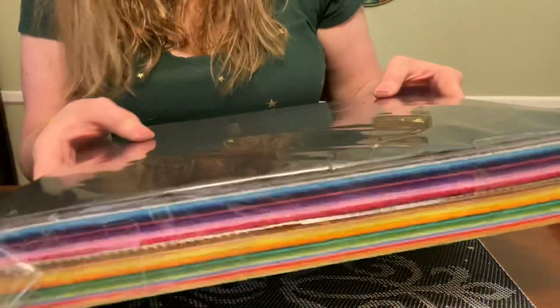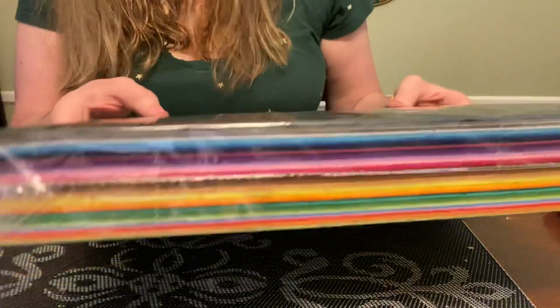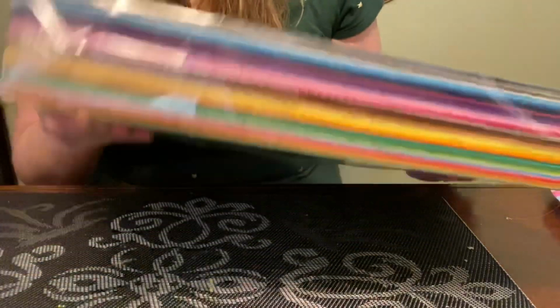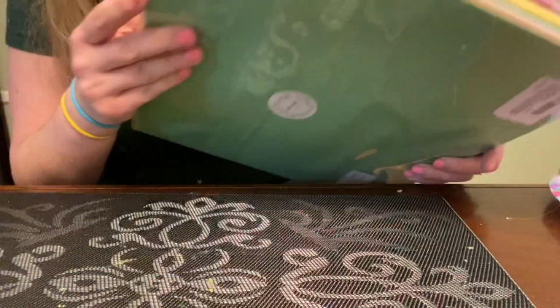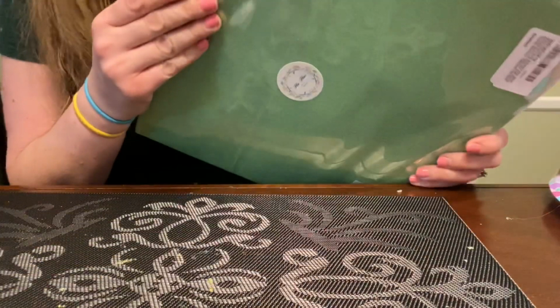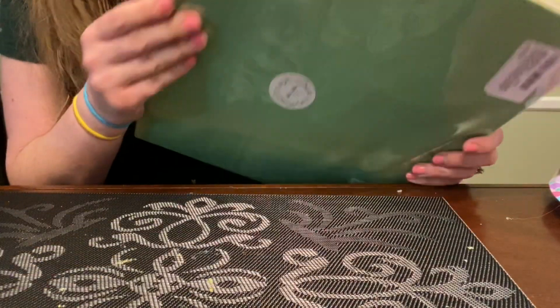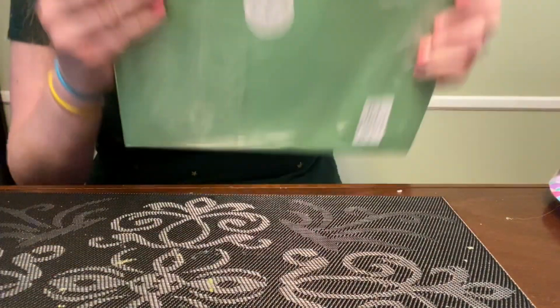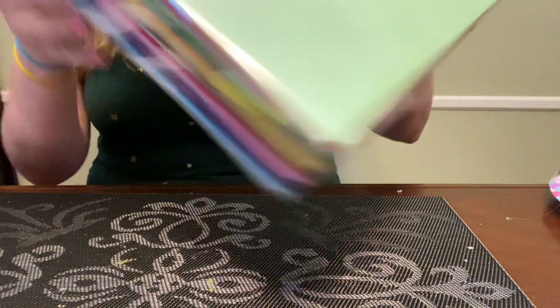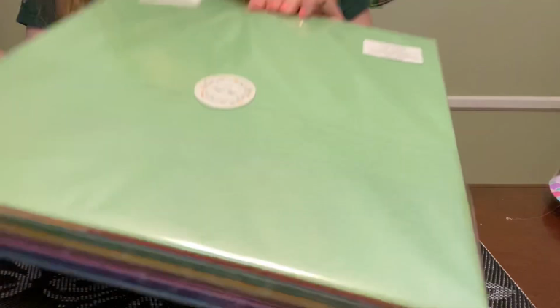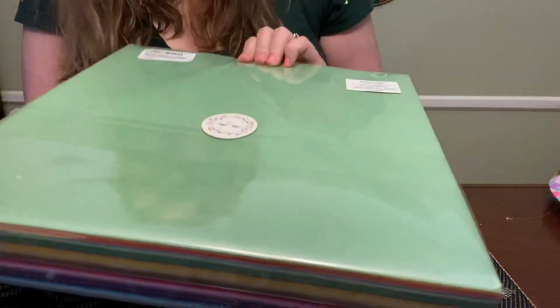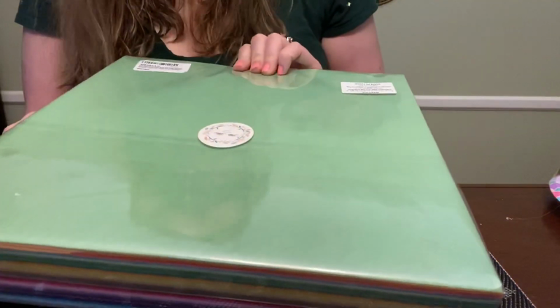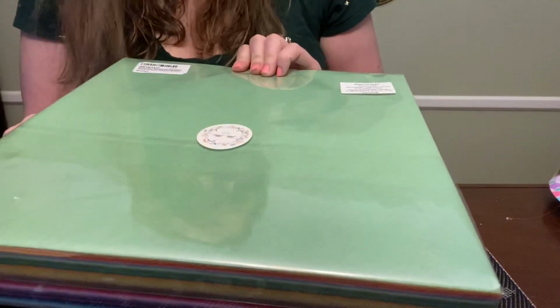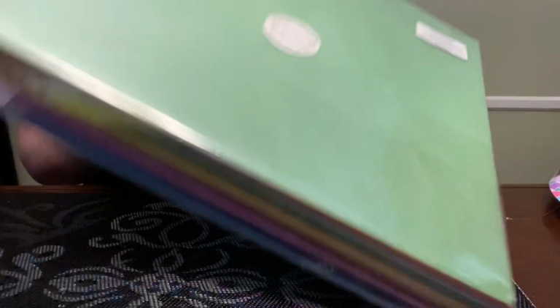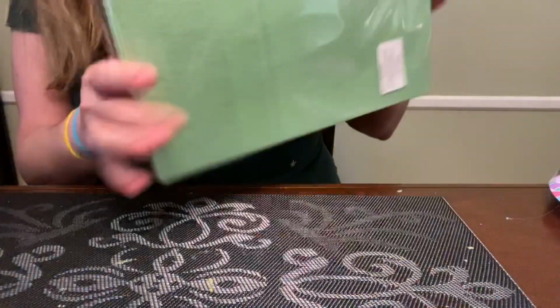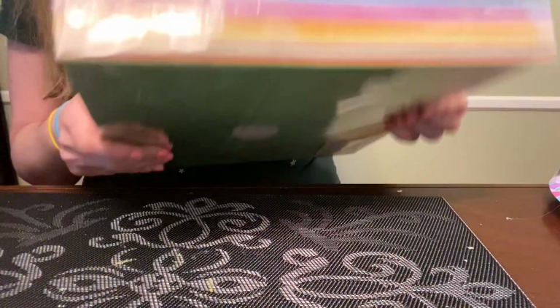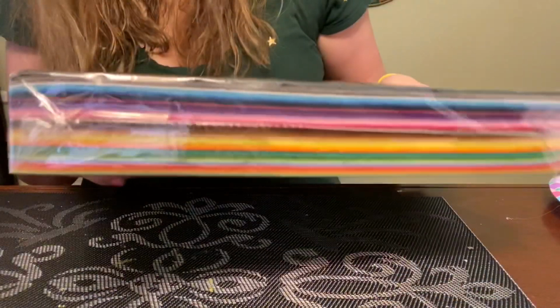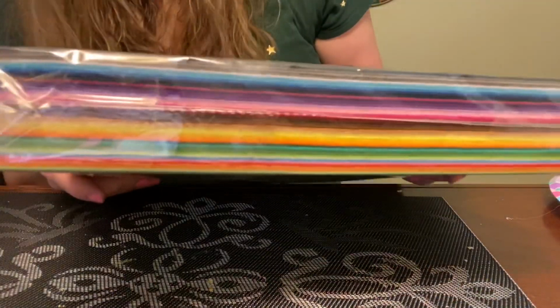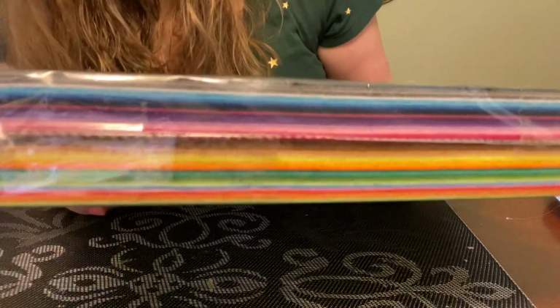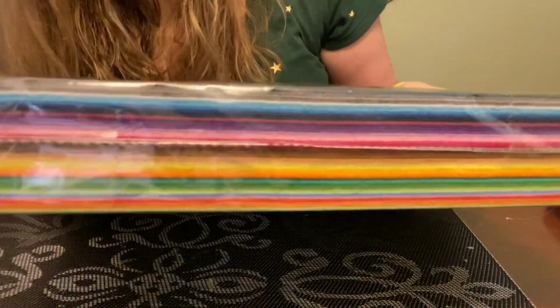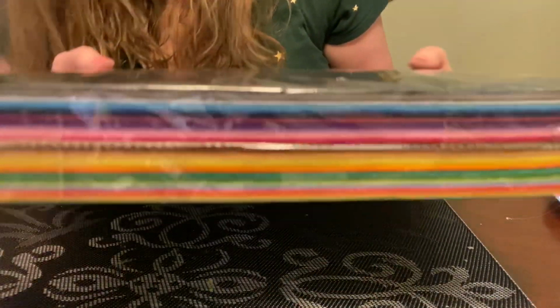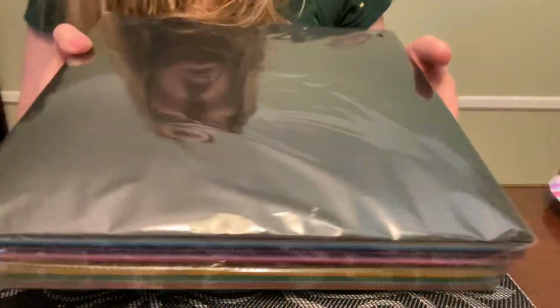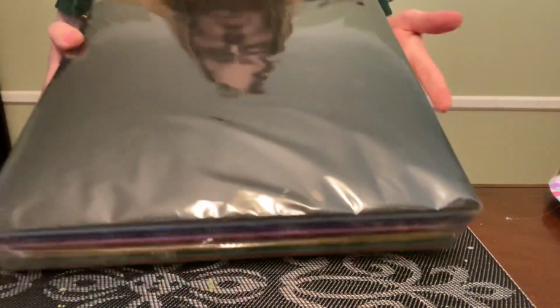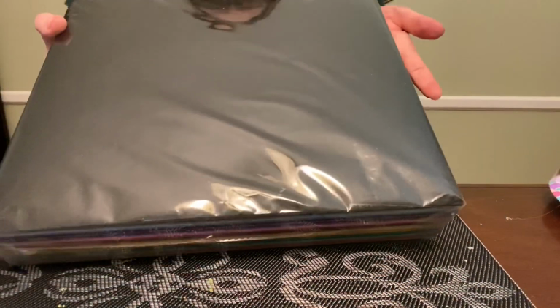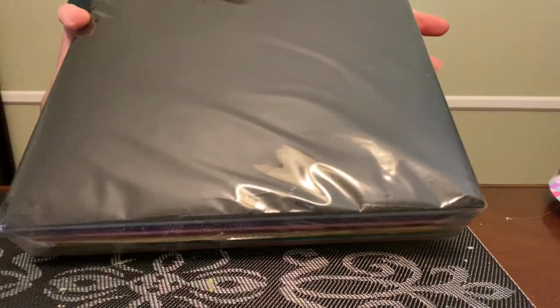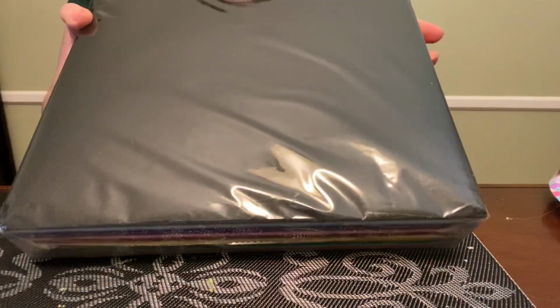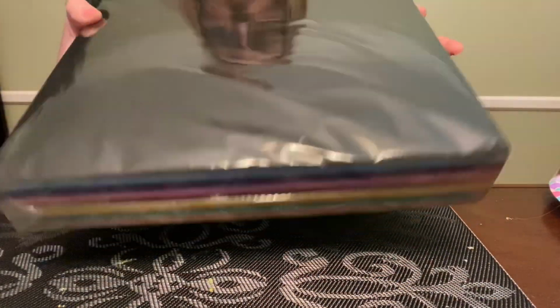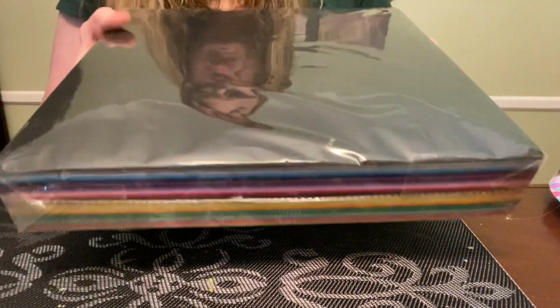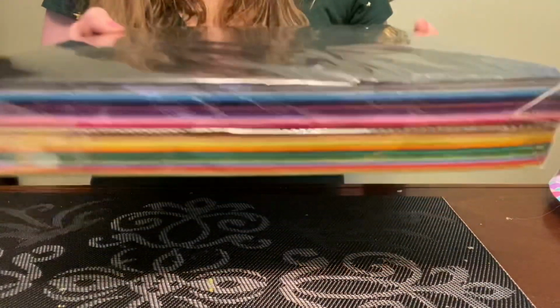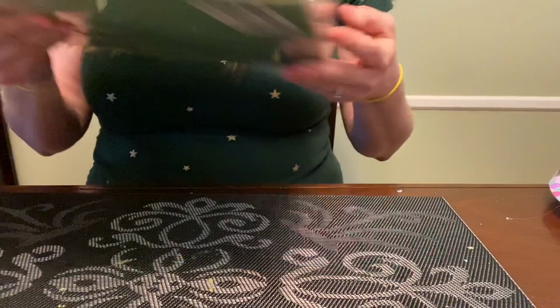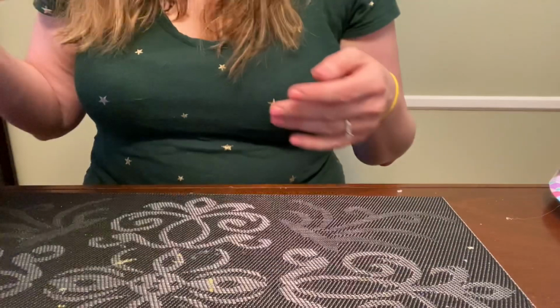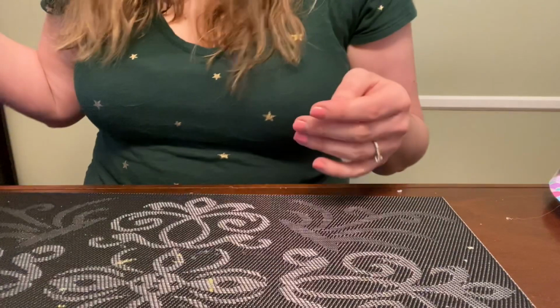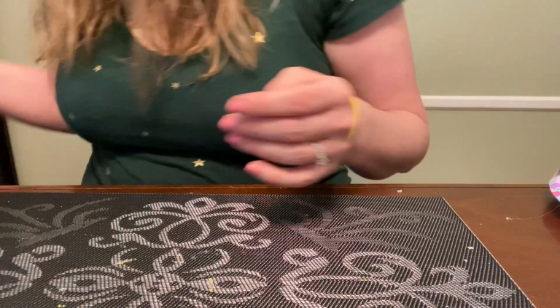I bought this big pack of felt with multicolors to try it out. I can't remember exactly how much it was — I'm thinking maybe $12. And there's a good amount in here, with large sheets.